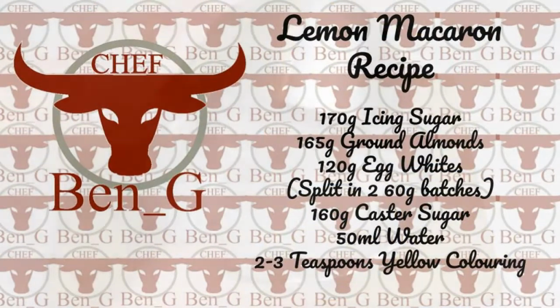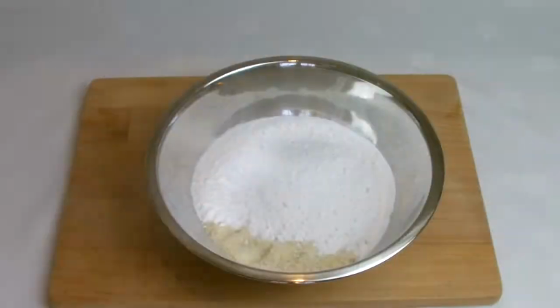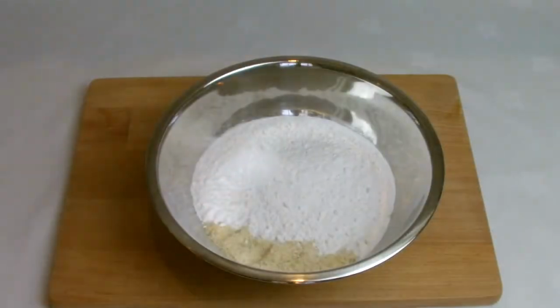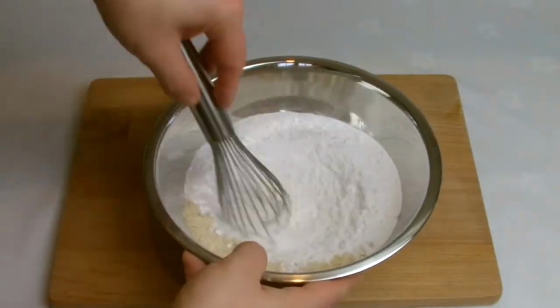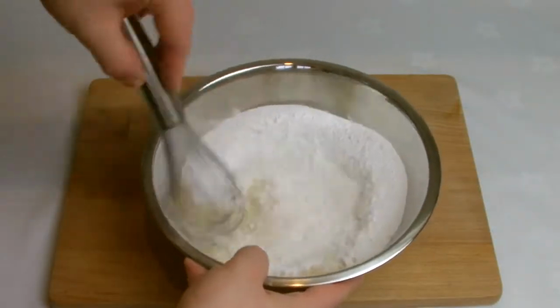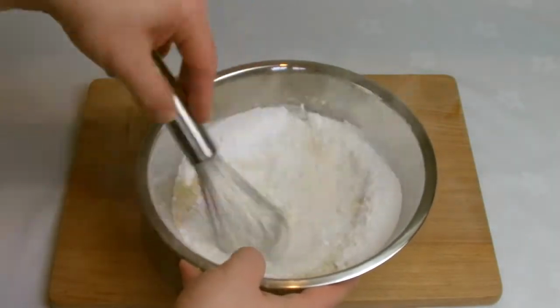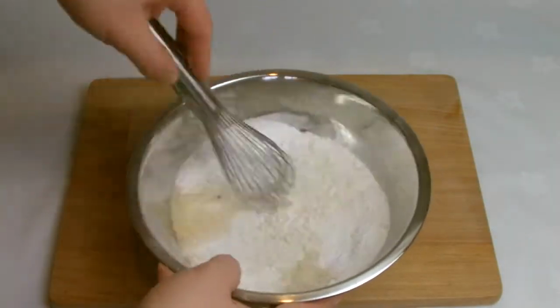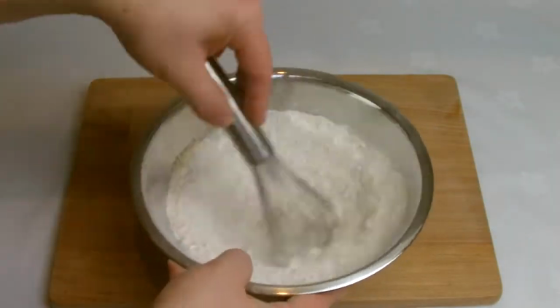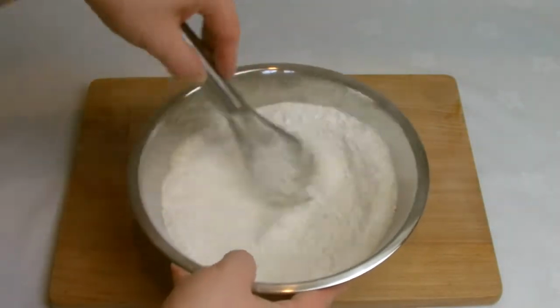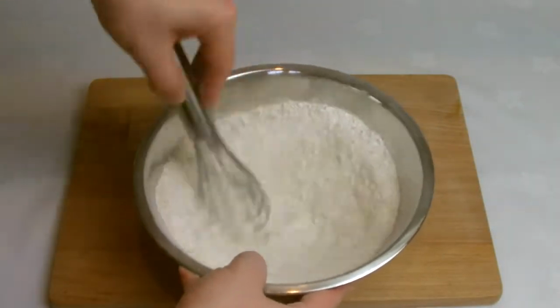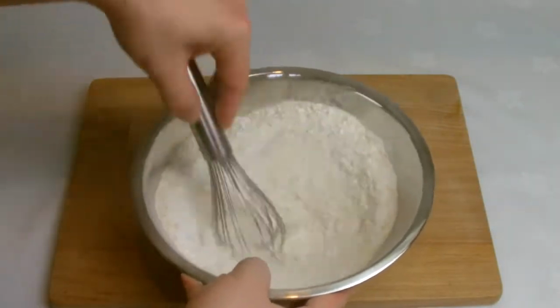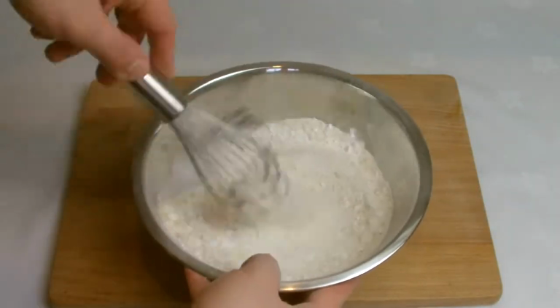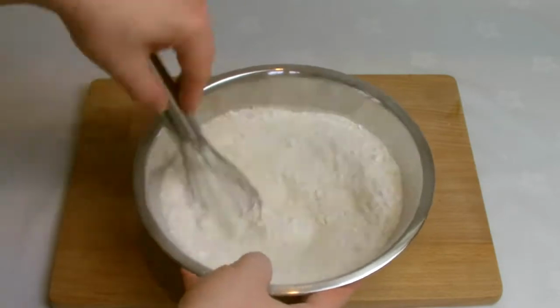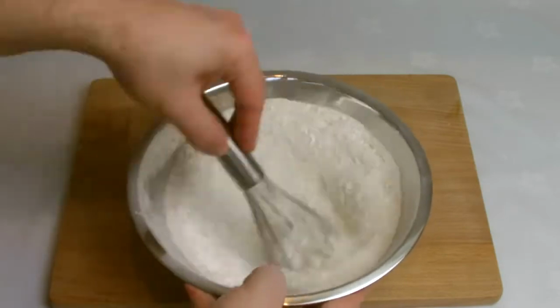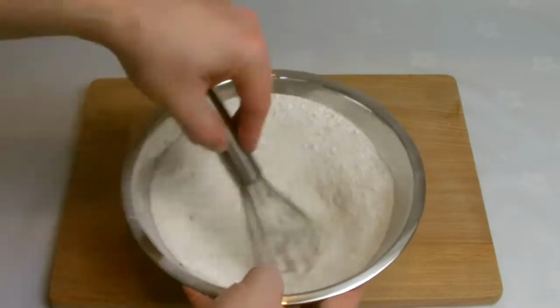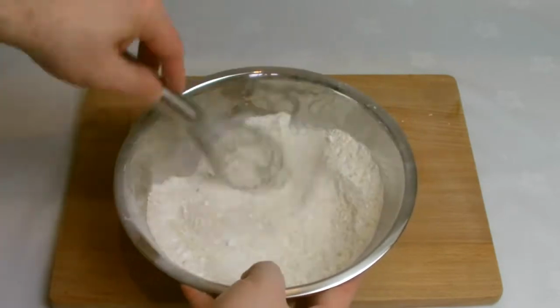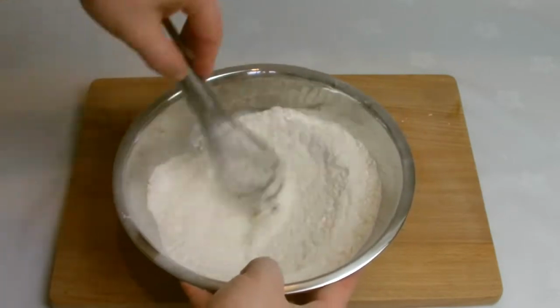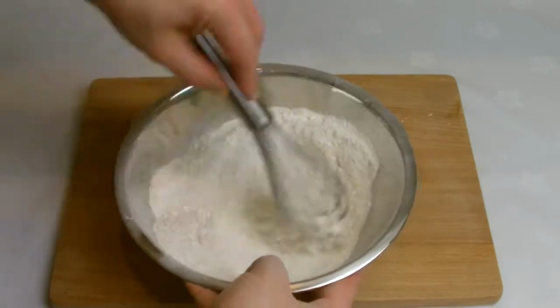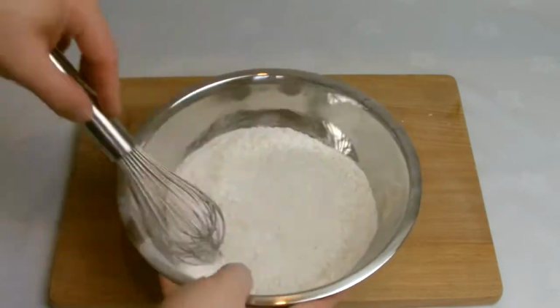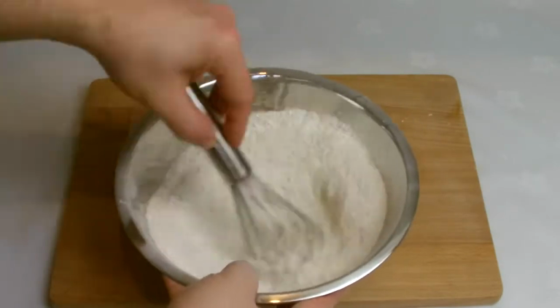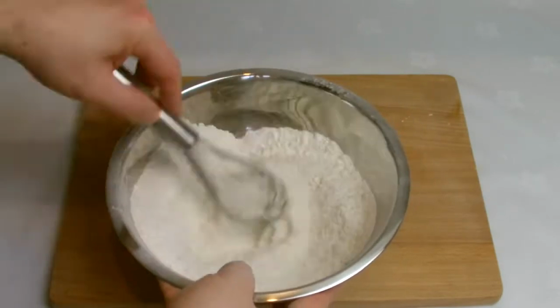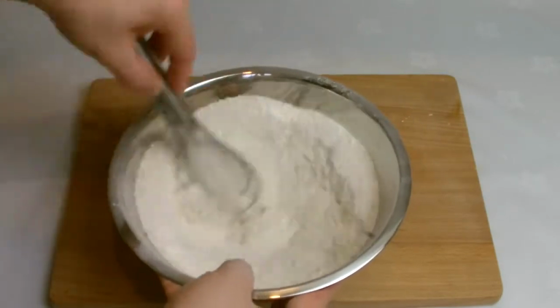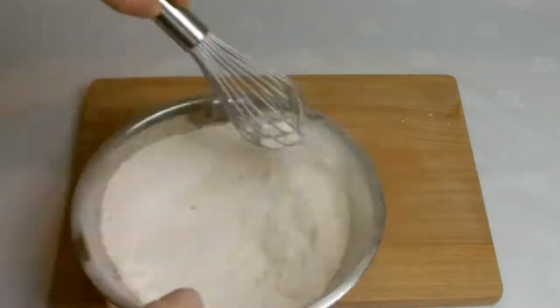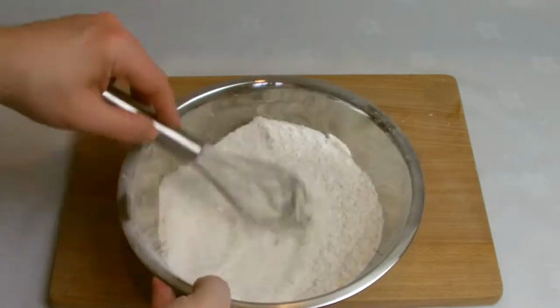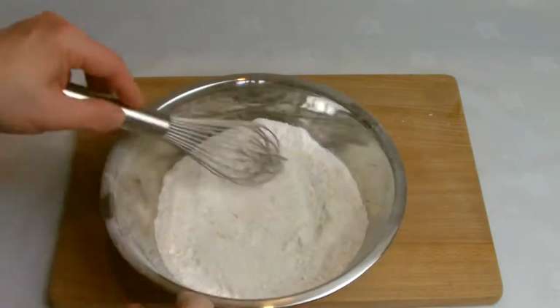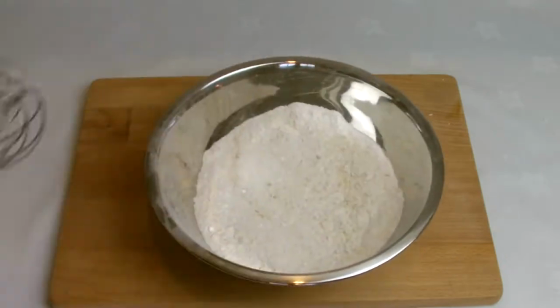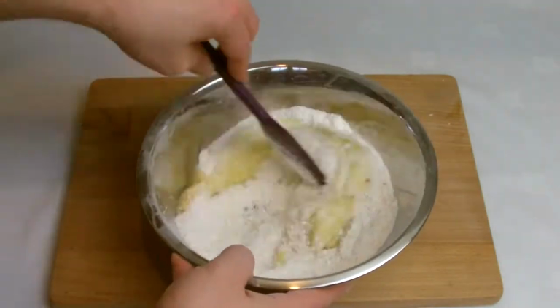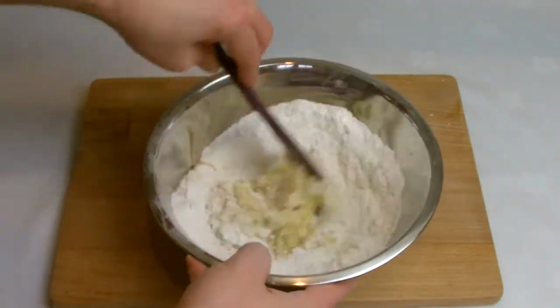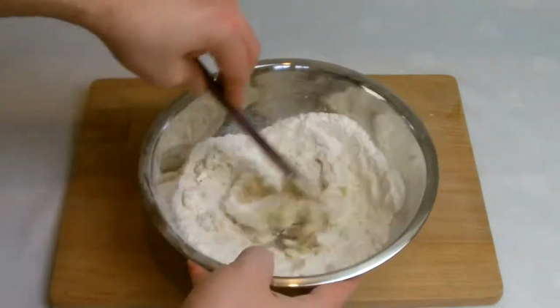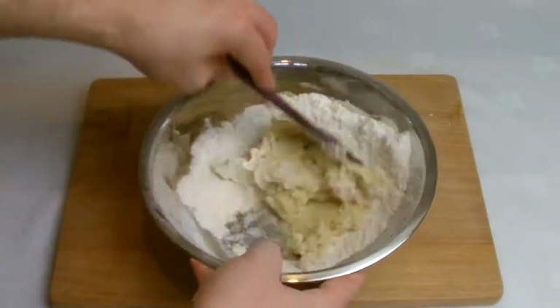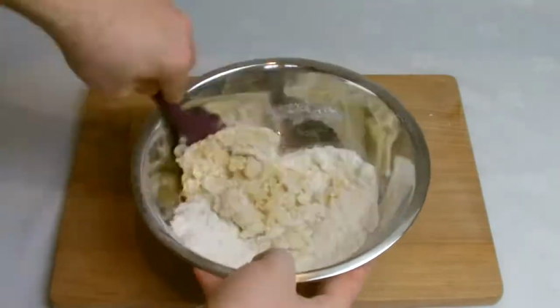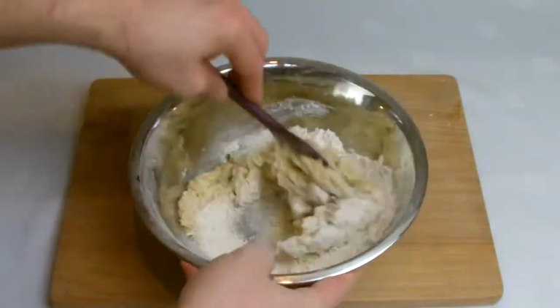Begin by mixing the ground almonds and icing sugar together. This can be done in a food processor for a smoother result and ideally you want to pass the mixture through a sieve for the smoothest possible result, but unfortunately I didn't have one to hand on the day of shooting. Place 60g of egg whites into the almond mix and work into a paste.